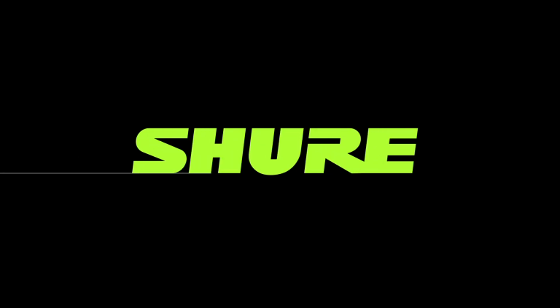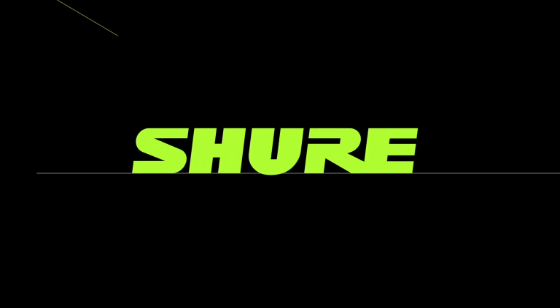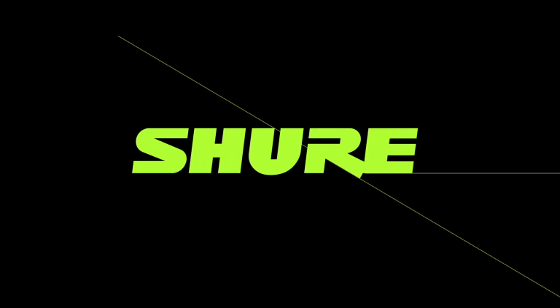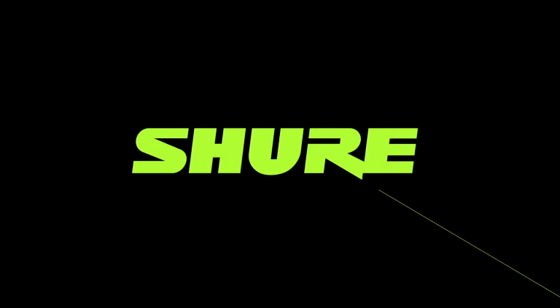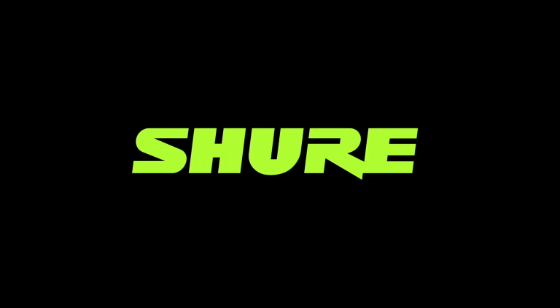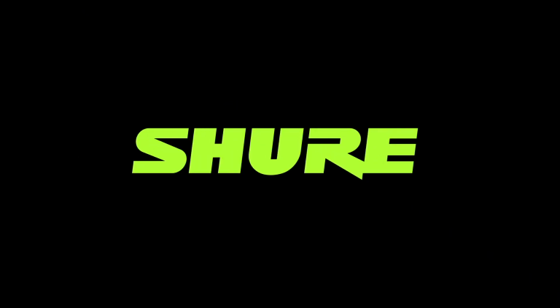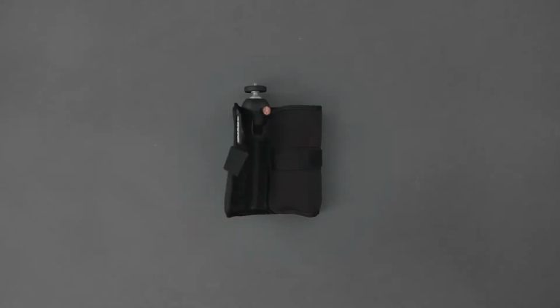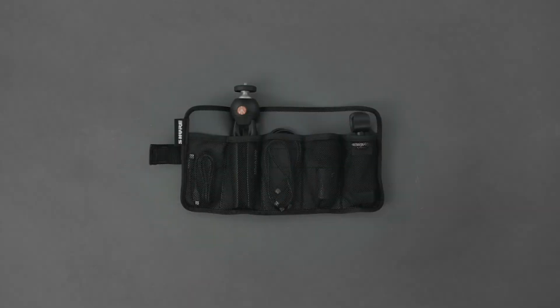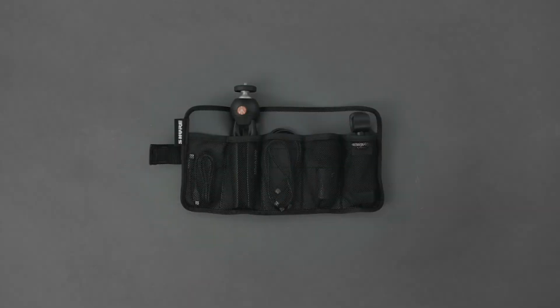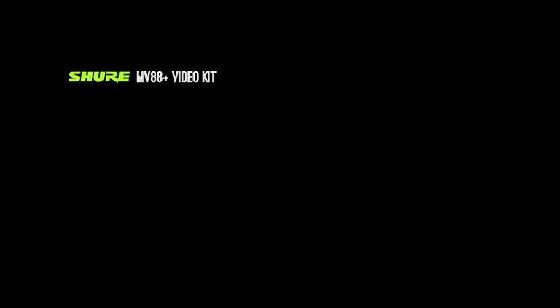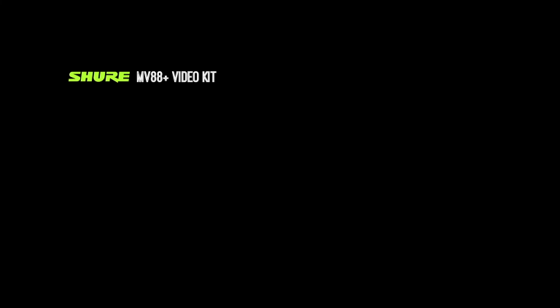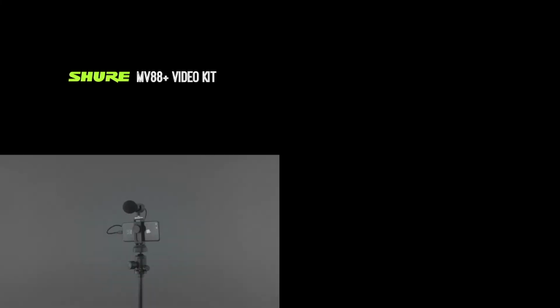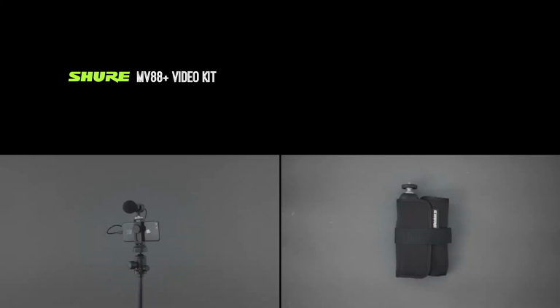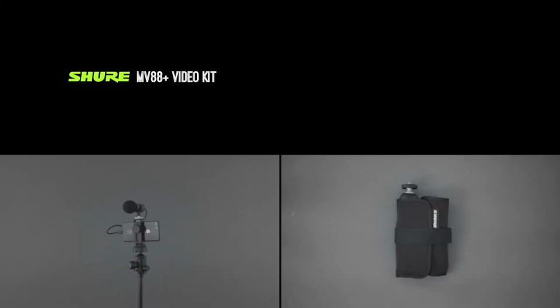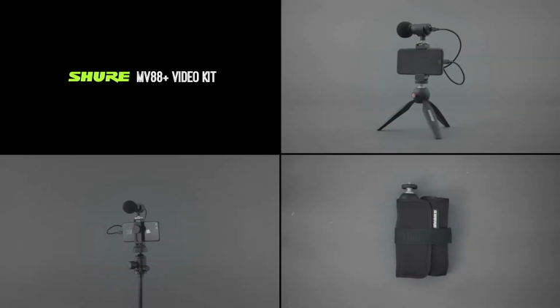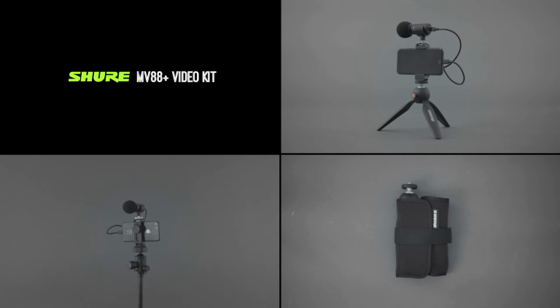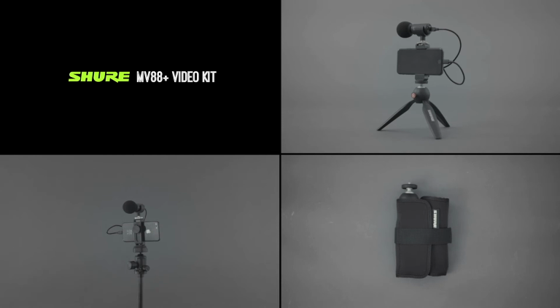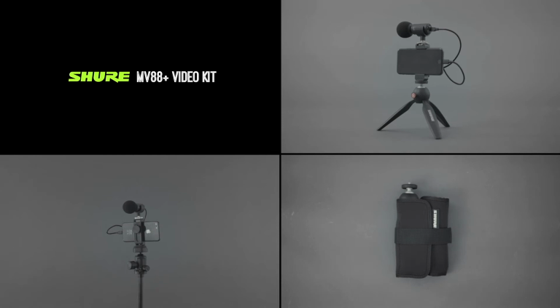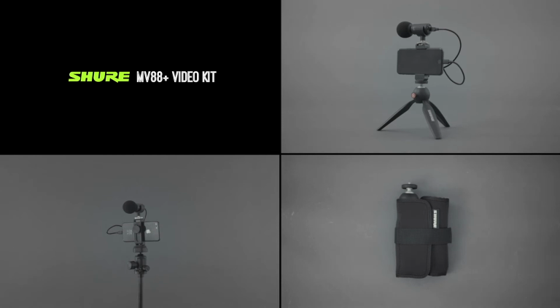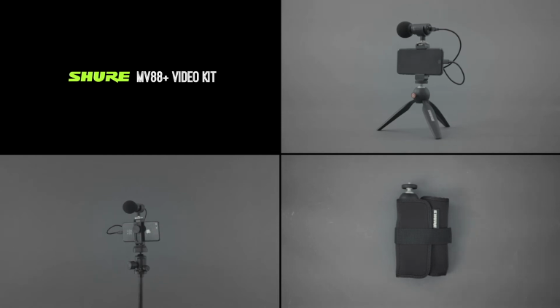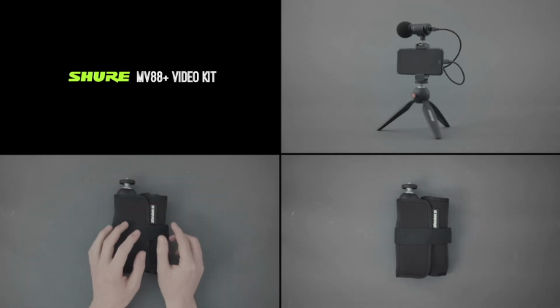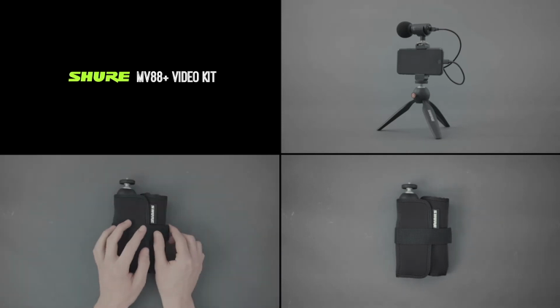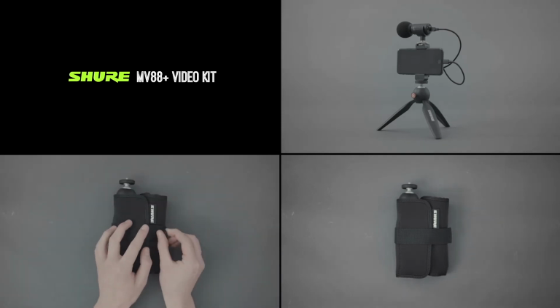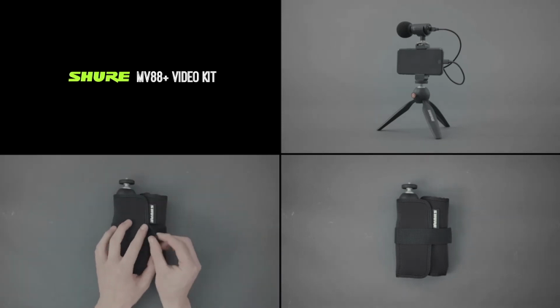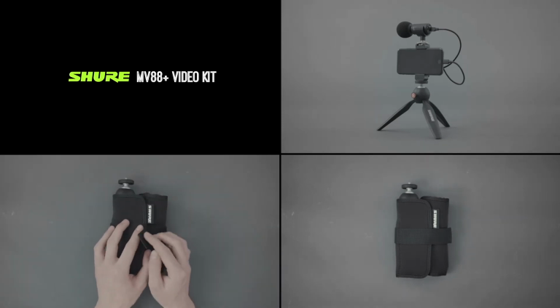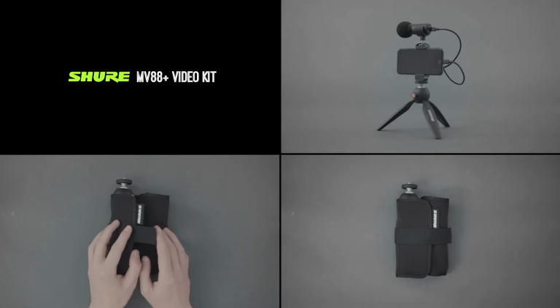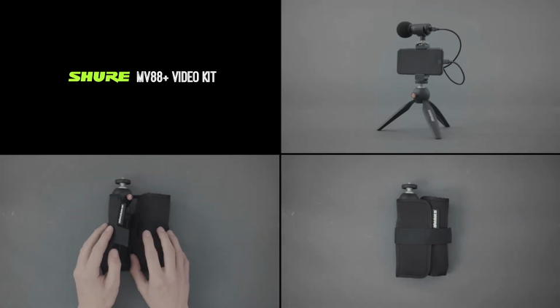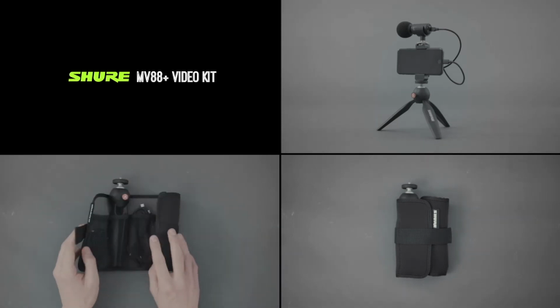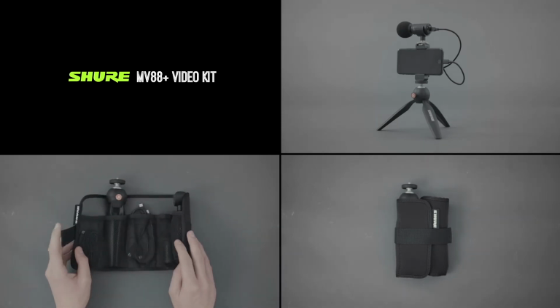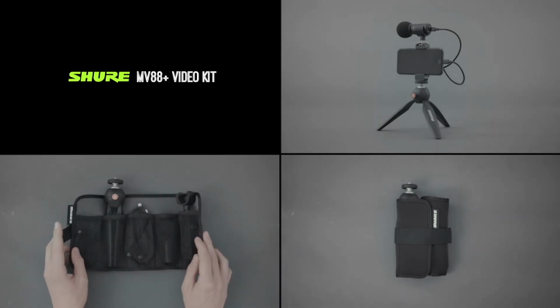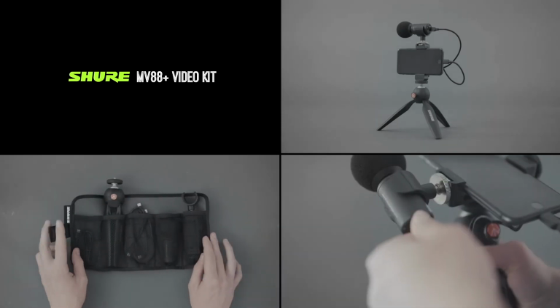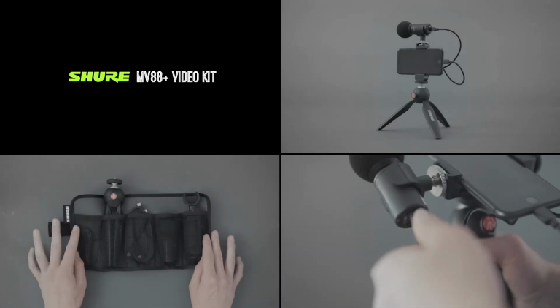The MV88 Plus Video Kit is a professional quality portable microphone with included accessories for audio and video, and flexibility to connect to additional devices.